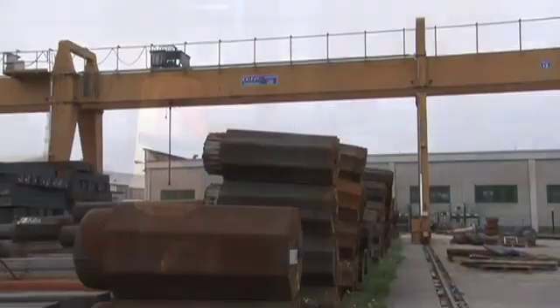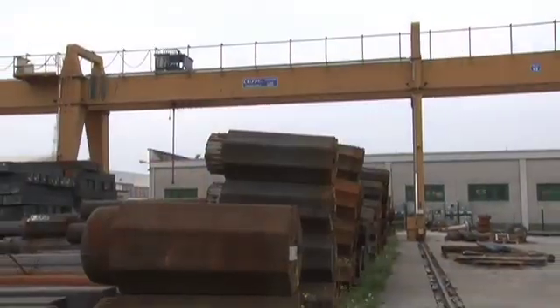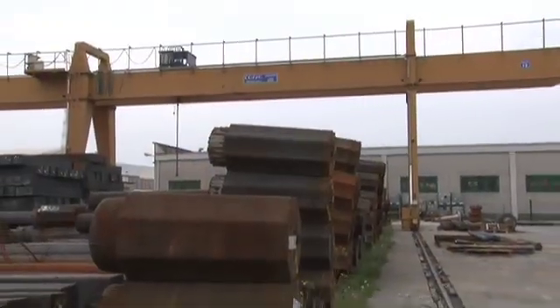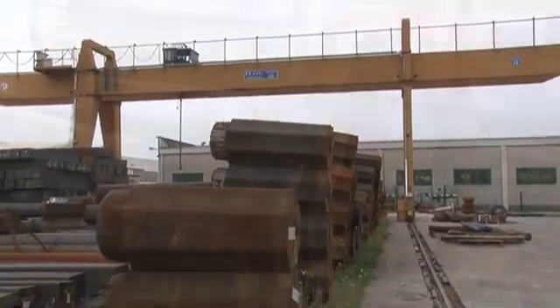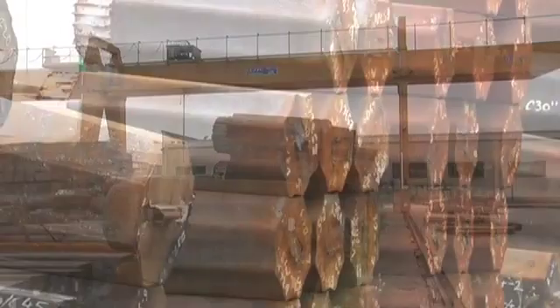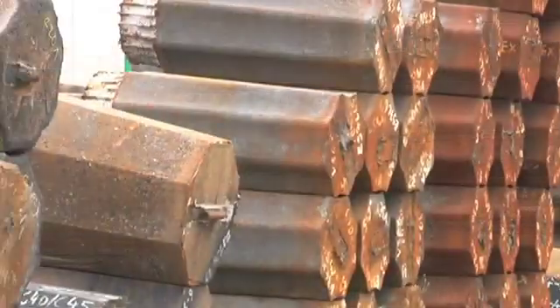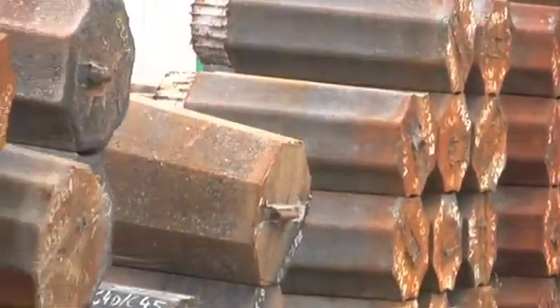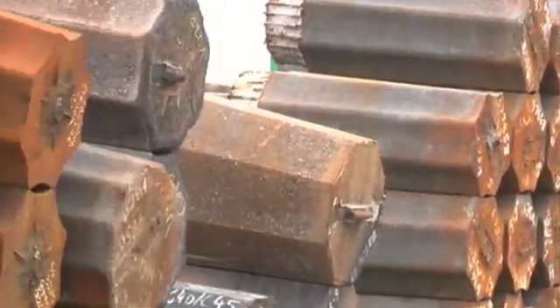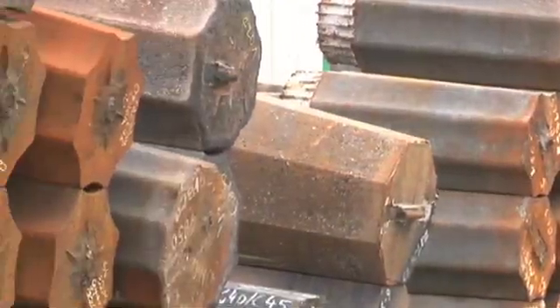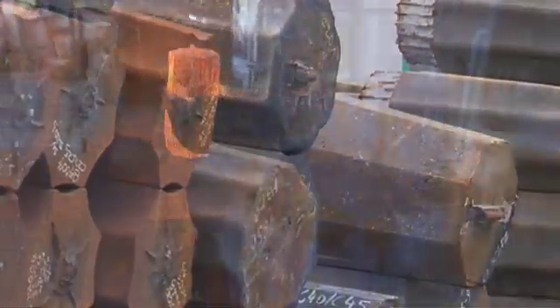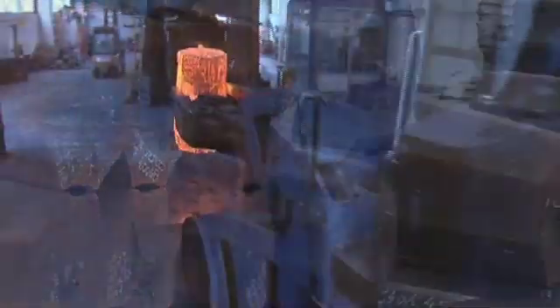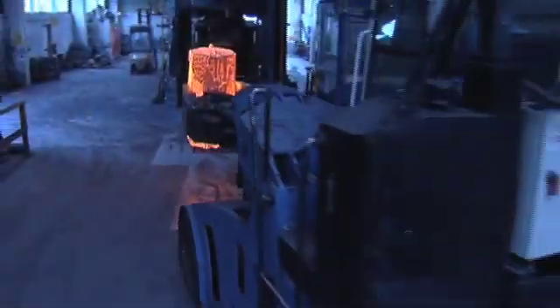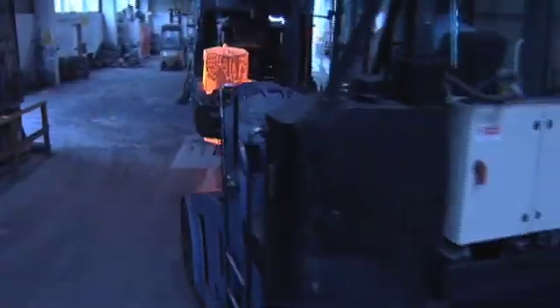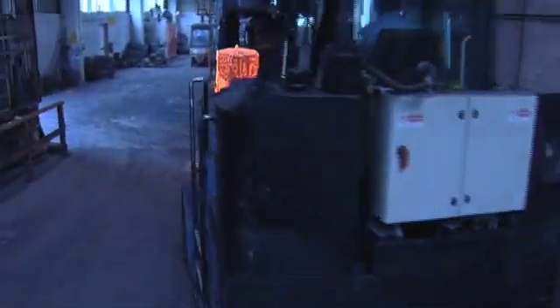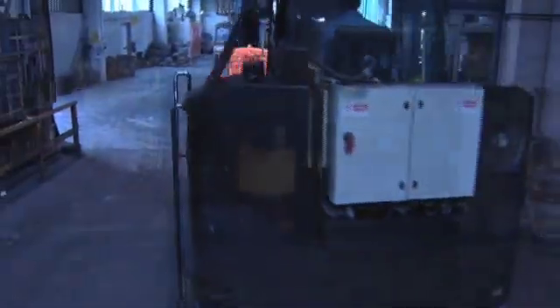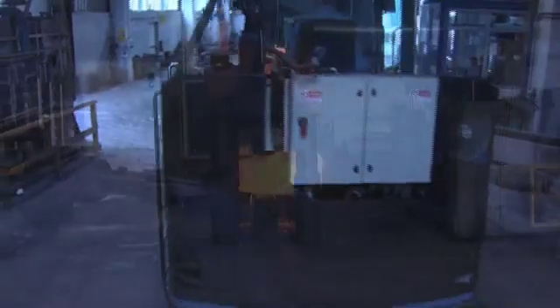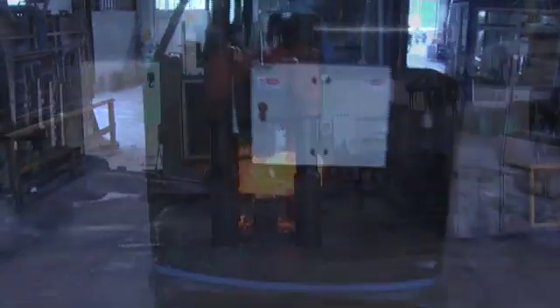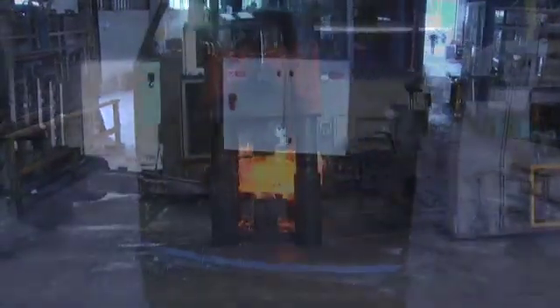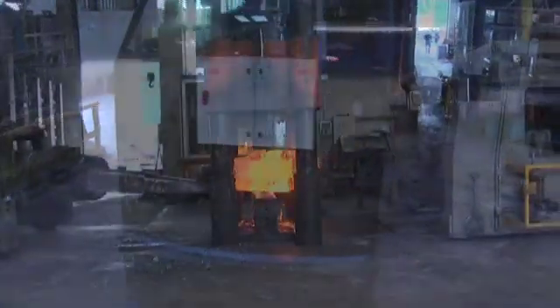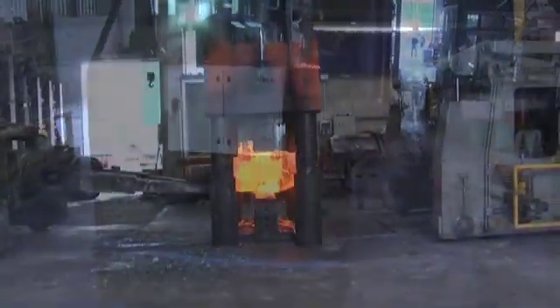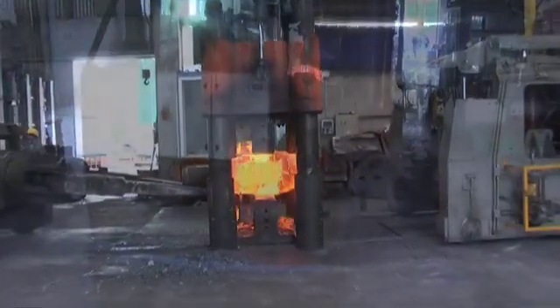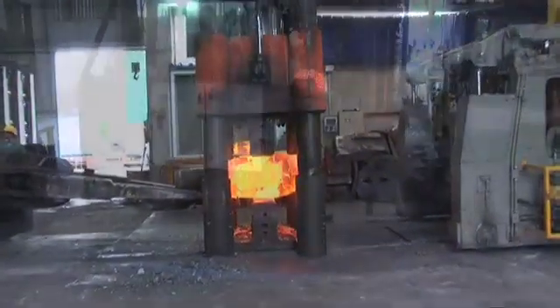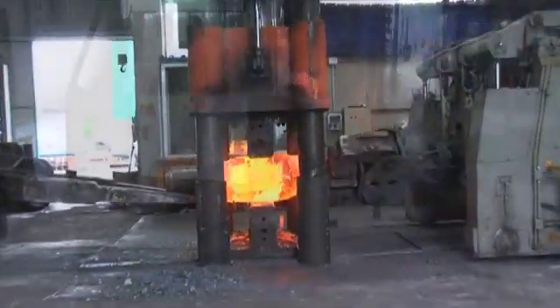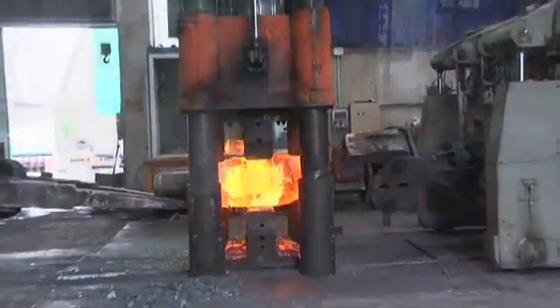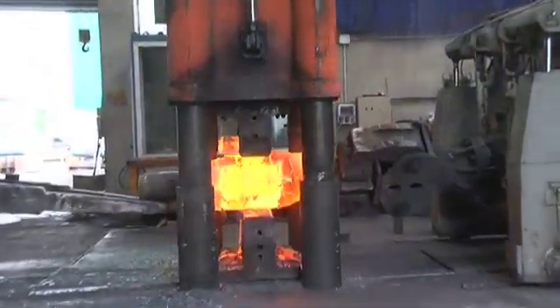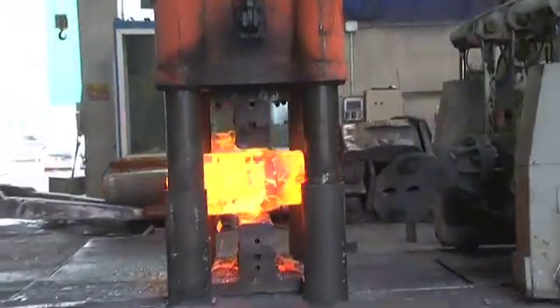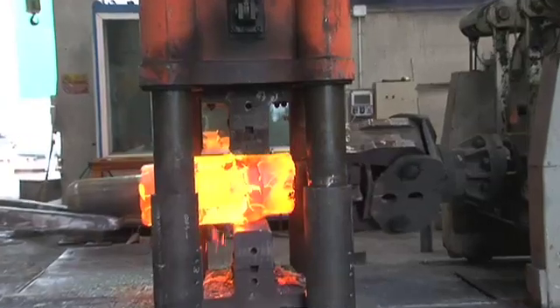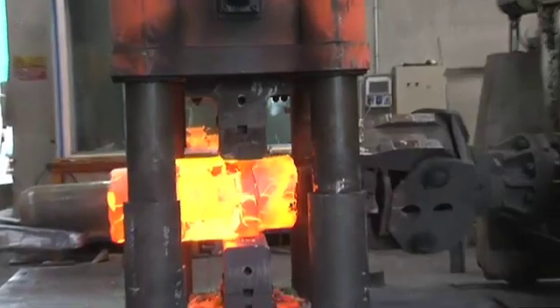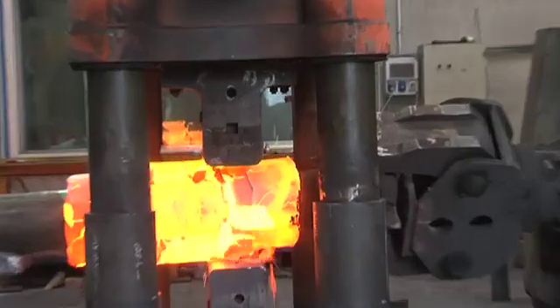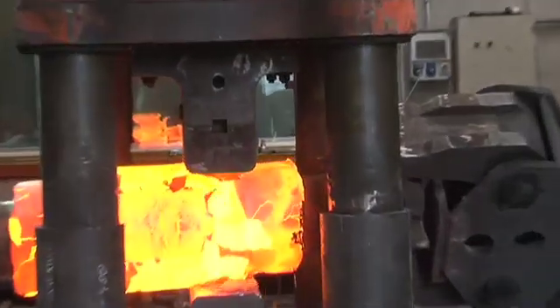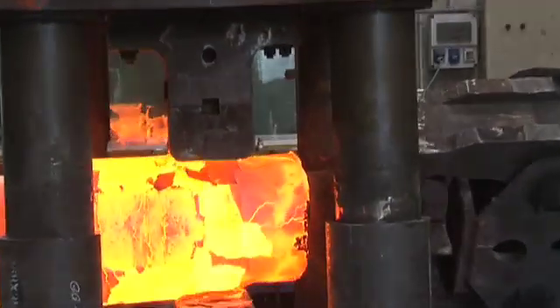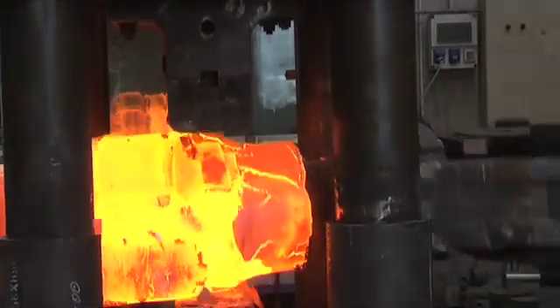A quite special process takes place in our plants where energy is turned into matter. The forging press plays the key role at the first stage of the manufacturing process. After being properly heated, metals undergo their first significant transformation.